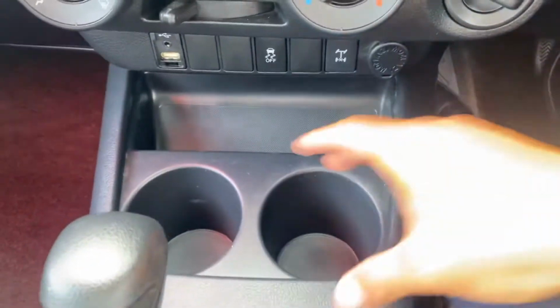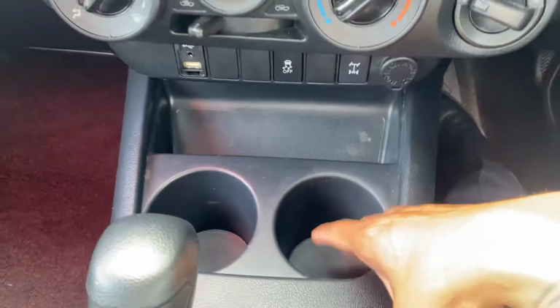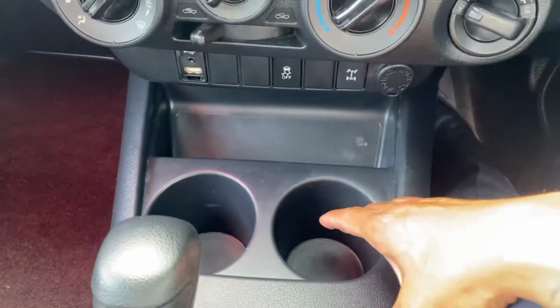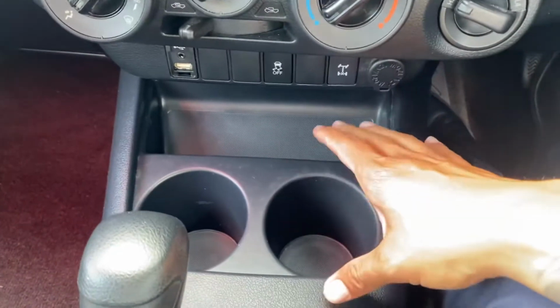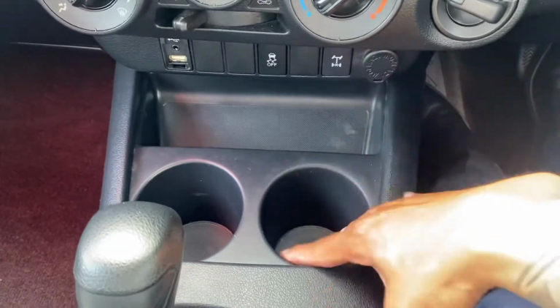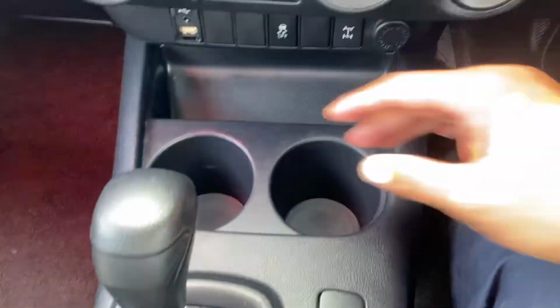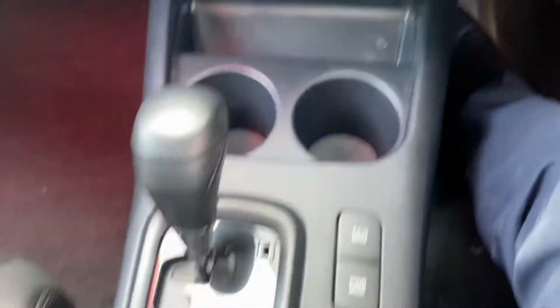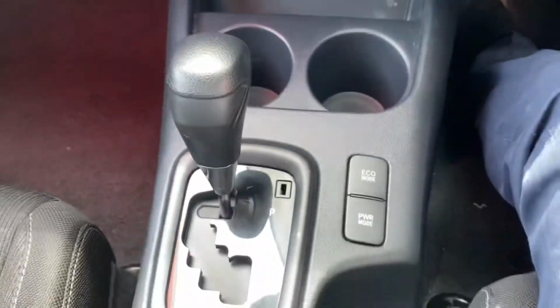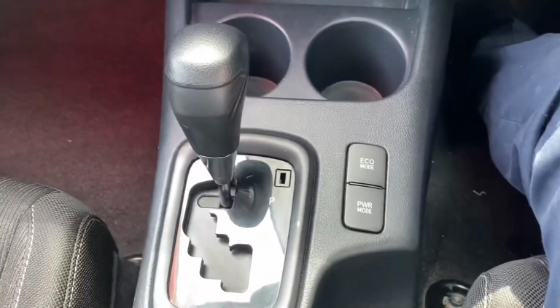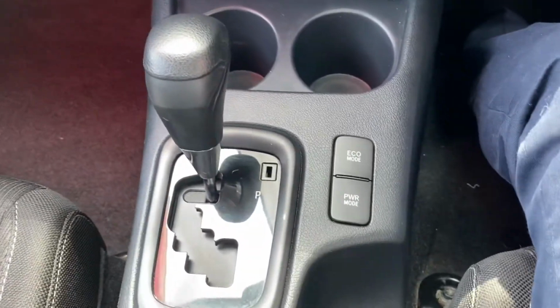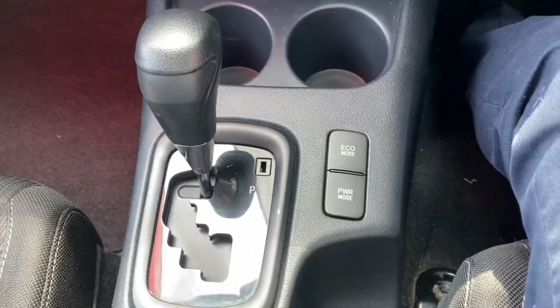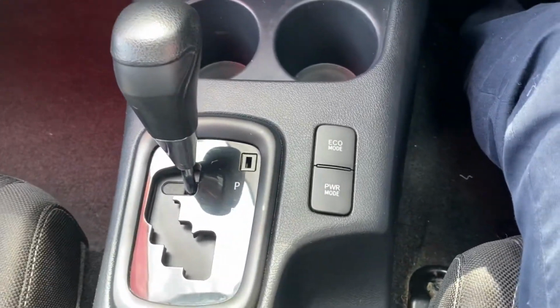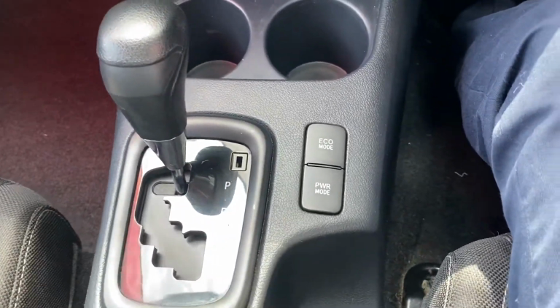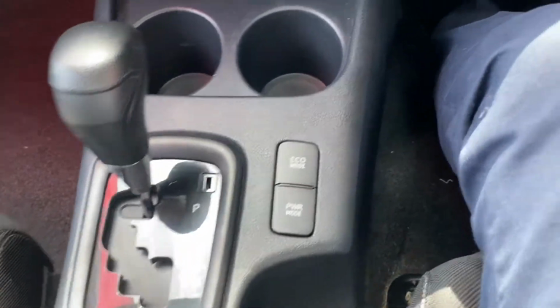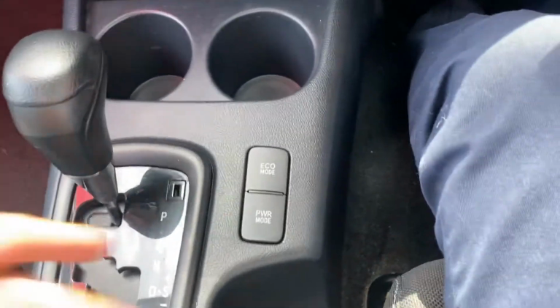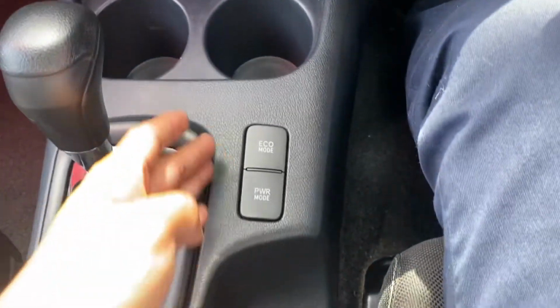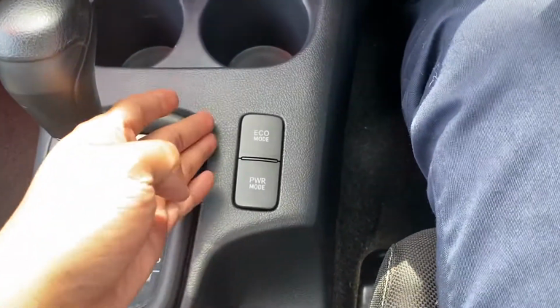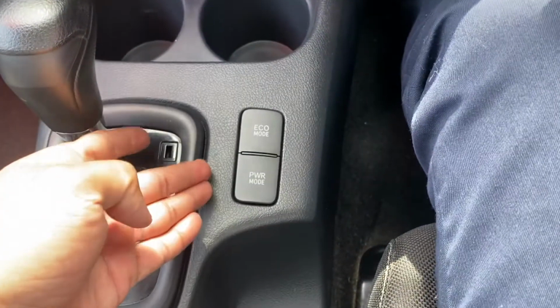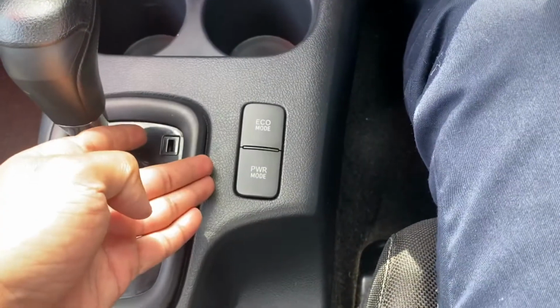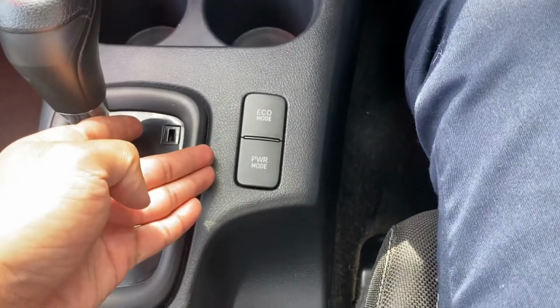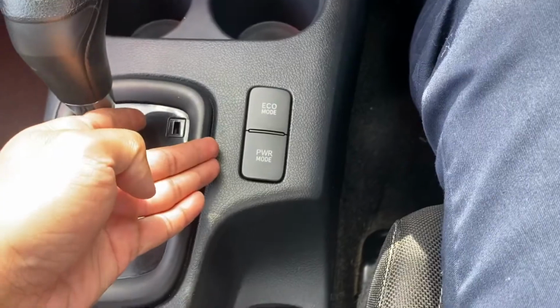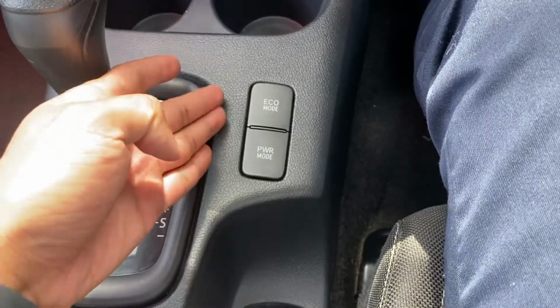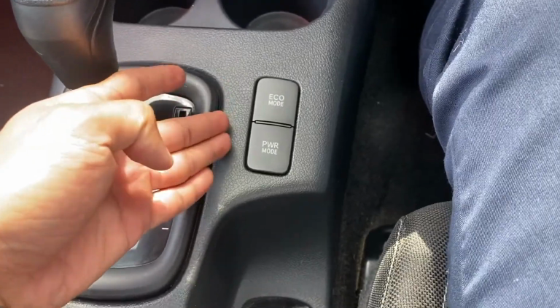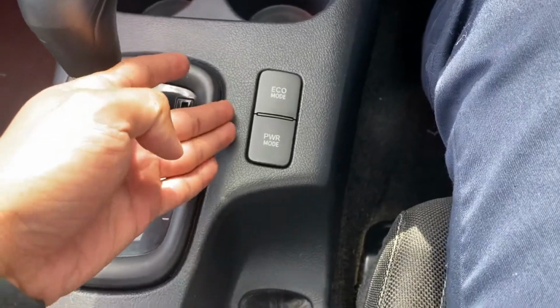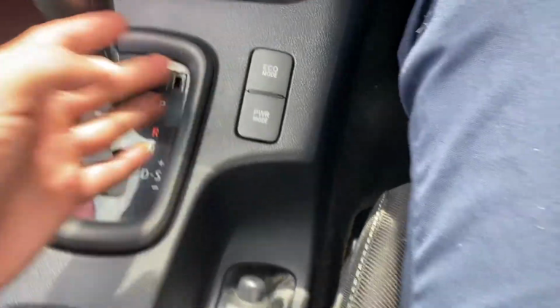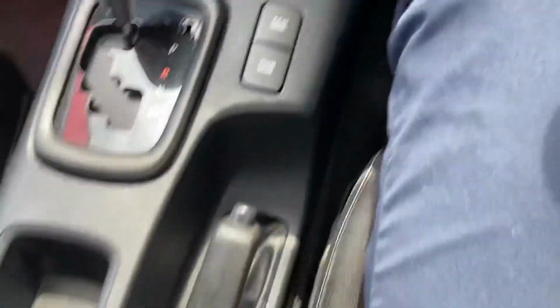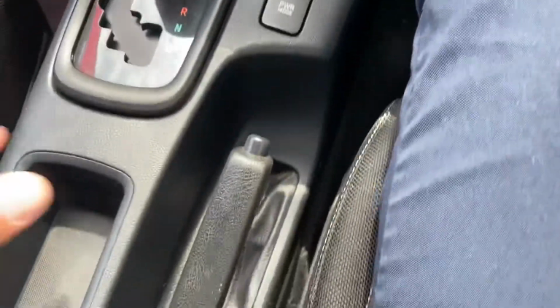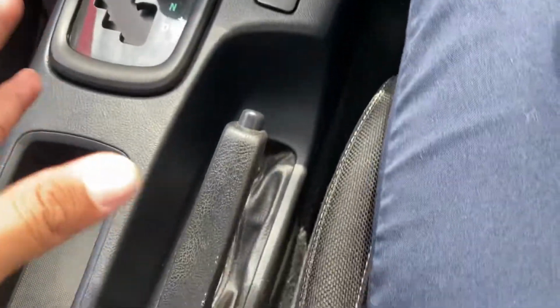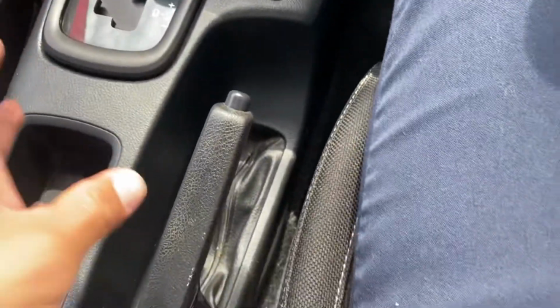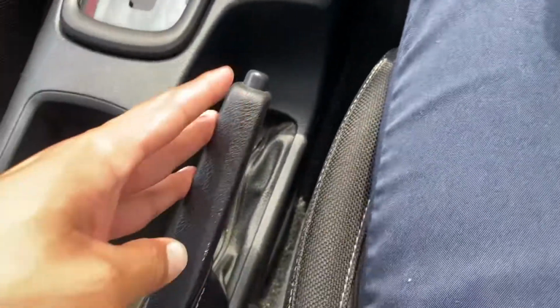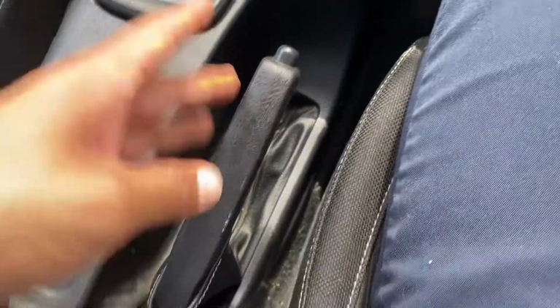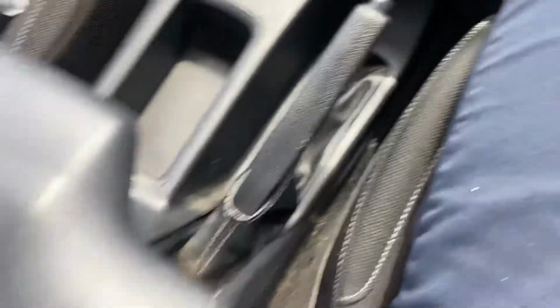Center console with cup holders, automatic transmission — very easy to use — eco and power modes, as well as the handbrake.